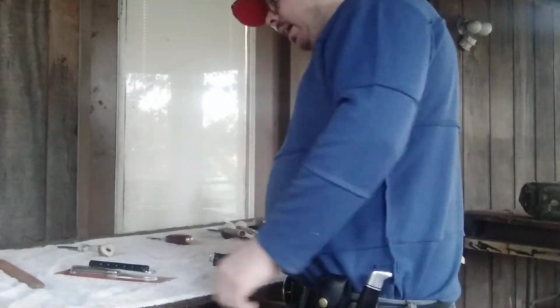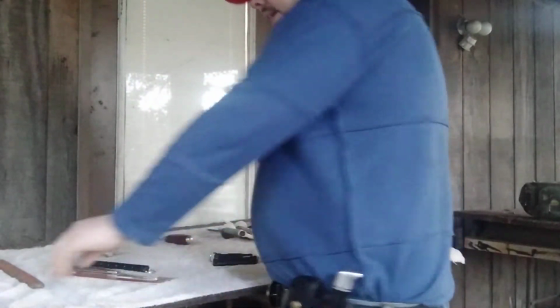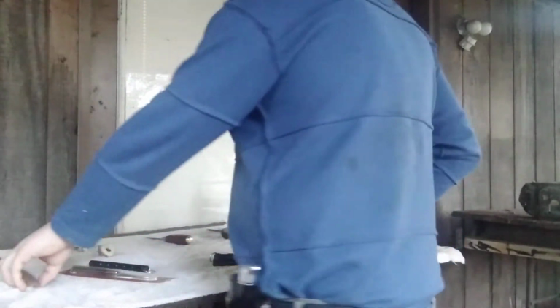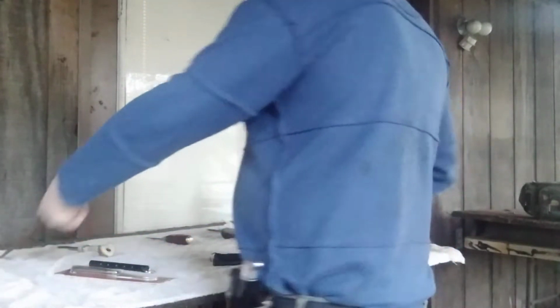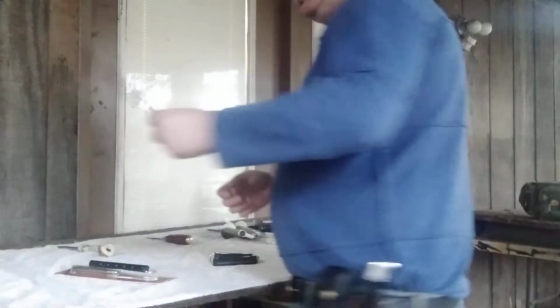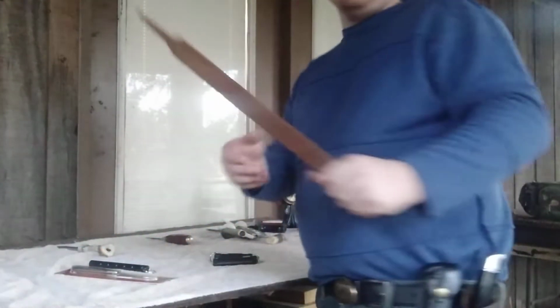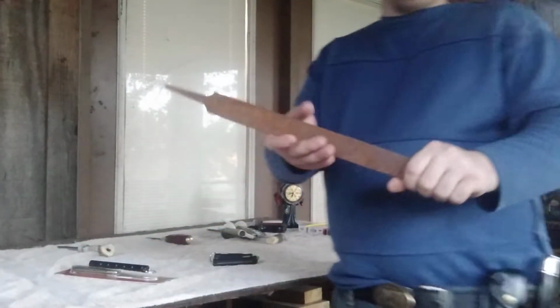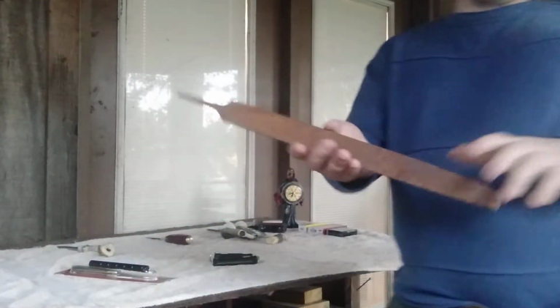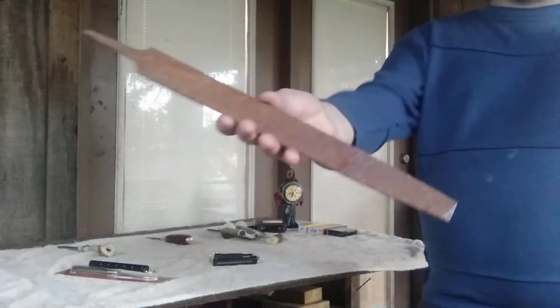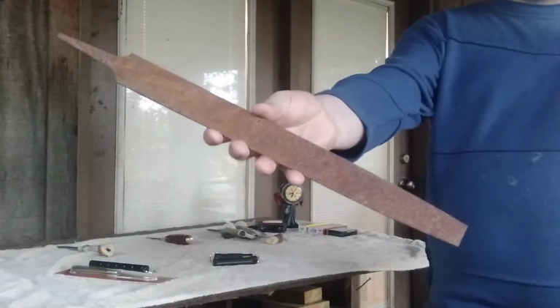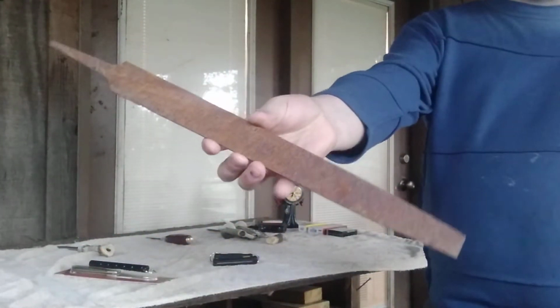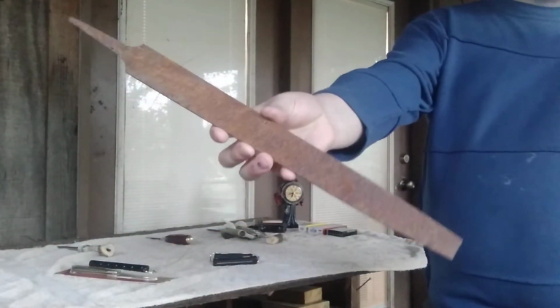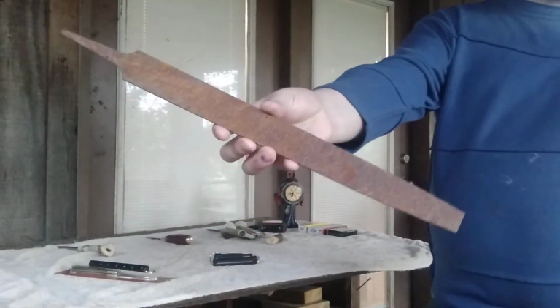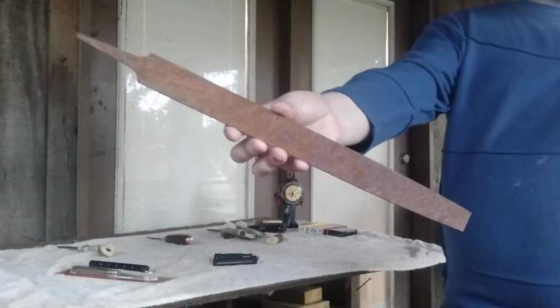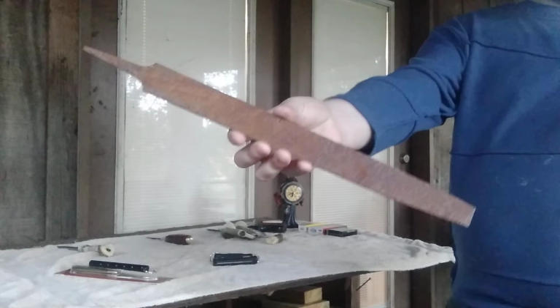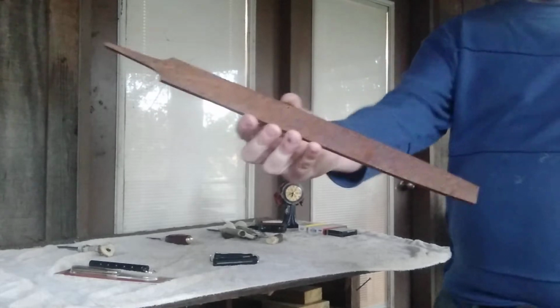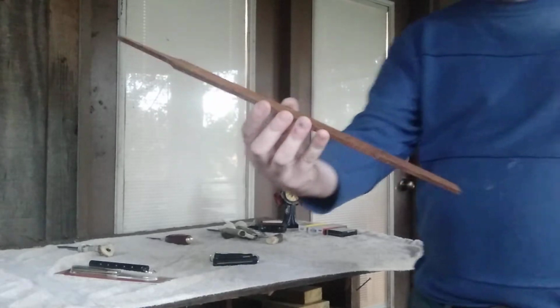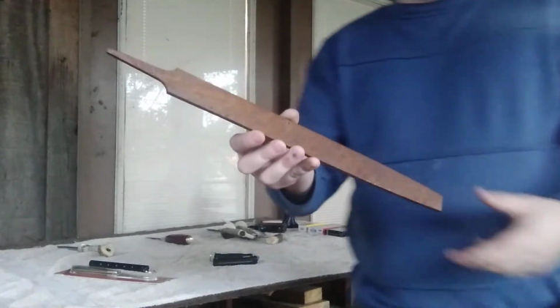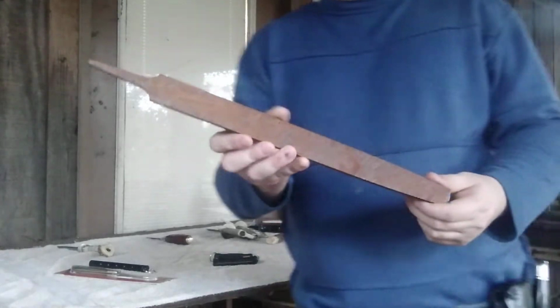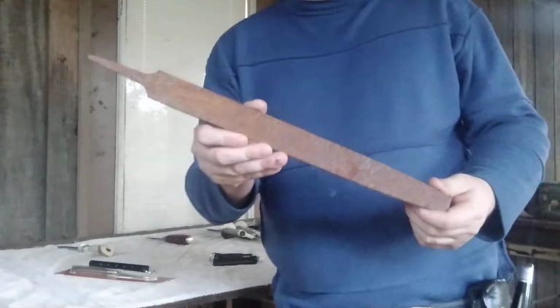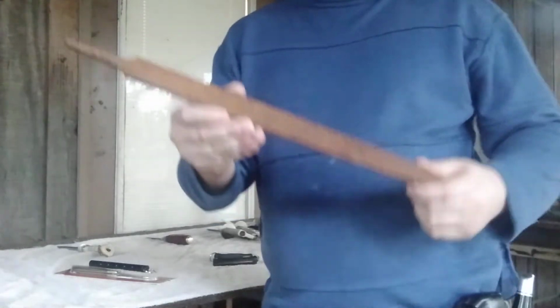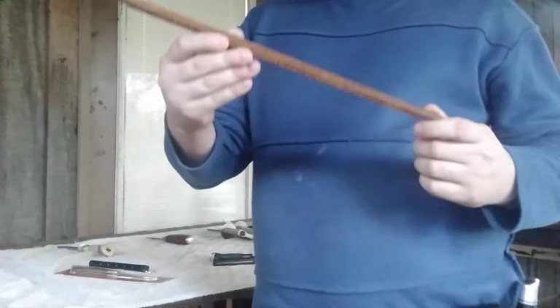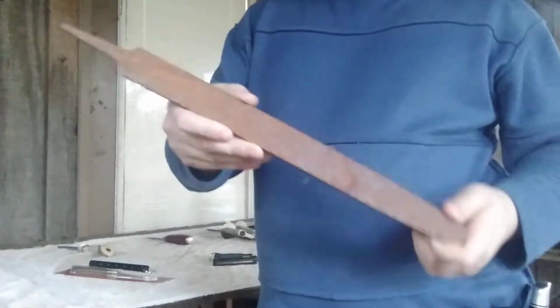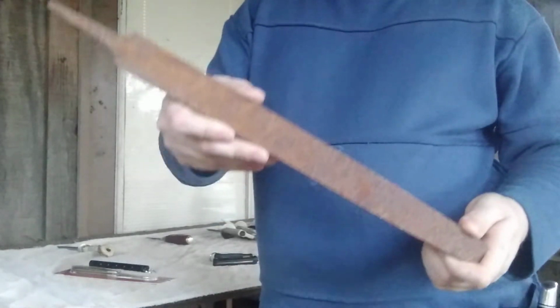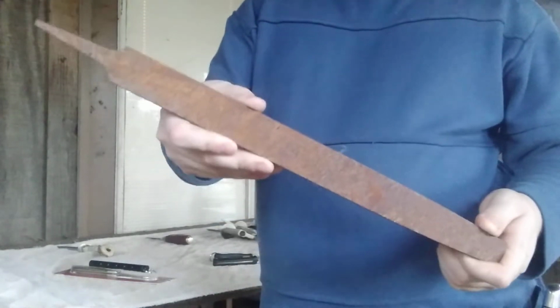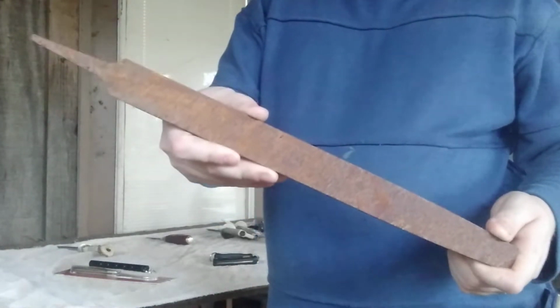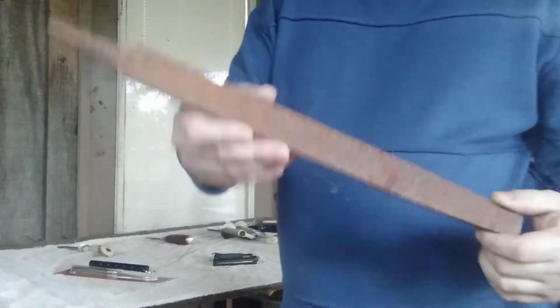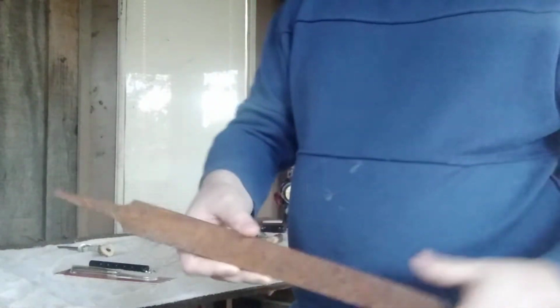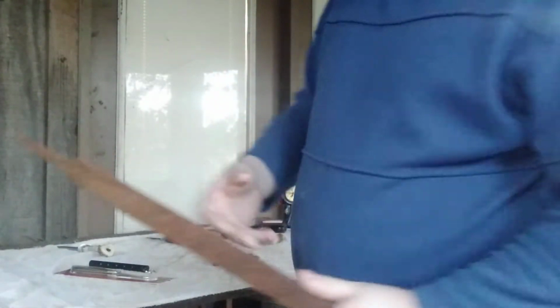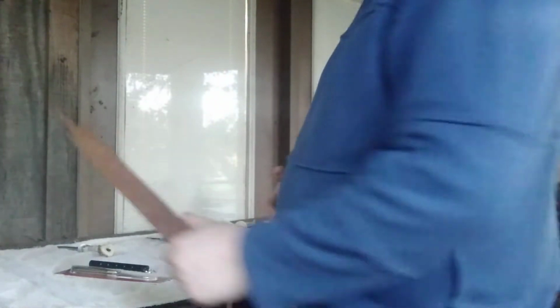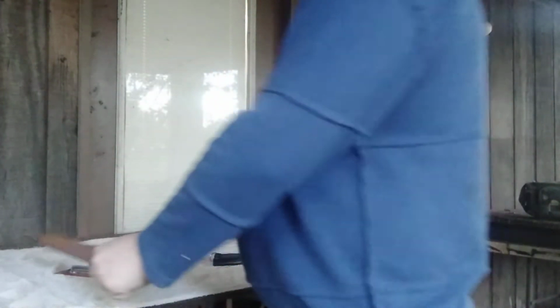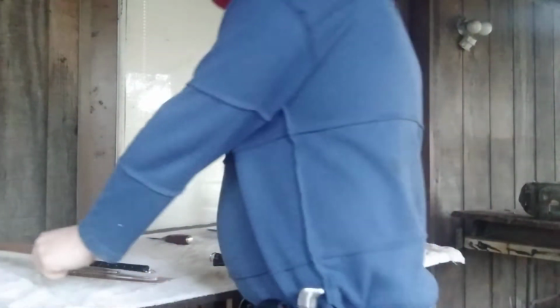I also picked up this giant Nicholson file at a pawn shop for $2. The lady who runs it knows I make knives, so she gave me a good deal on it so I can make some knives out of it.